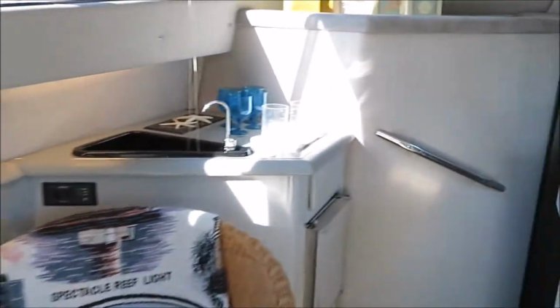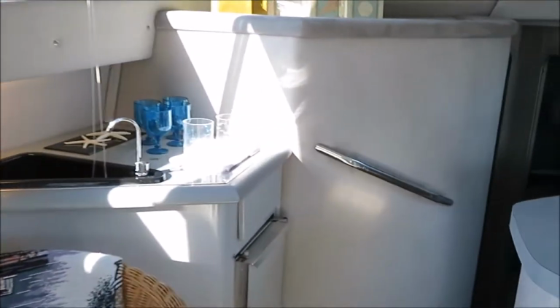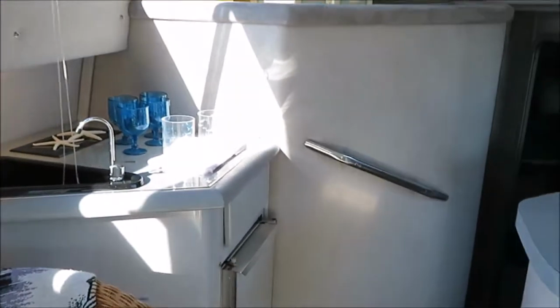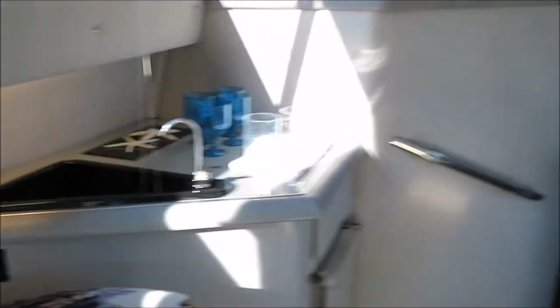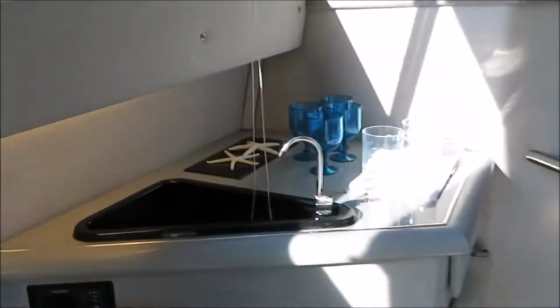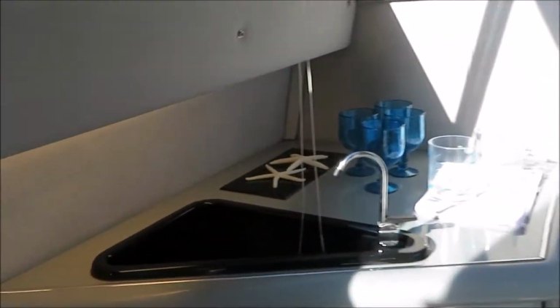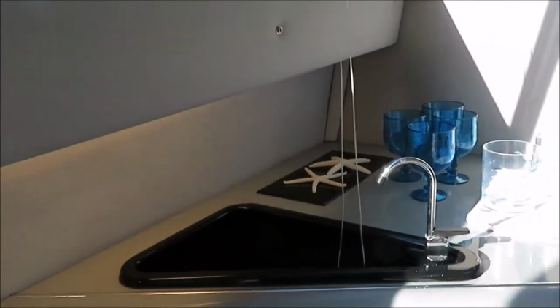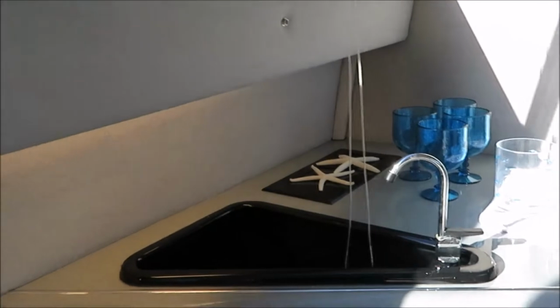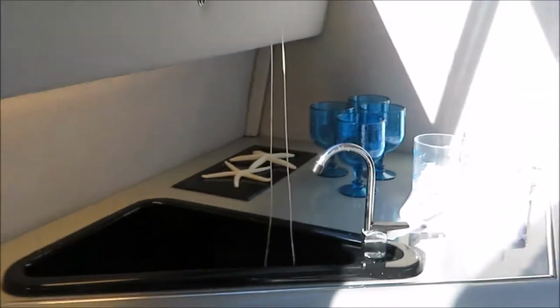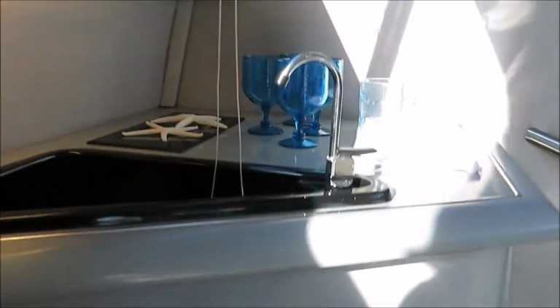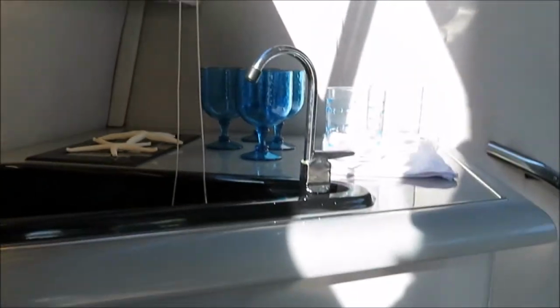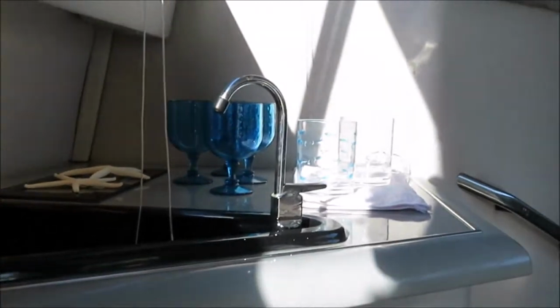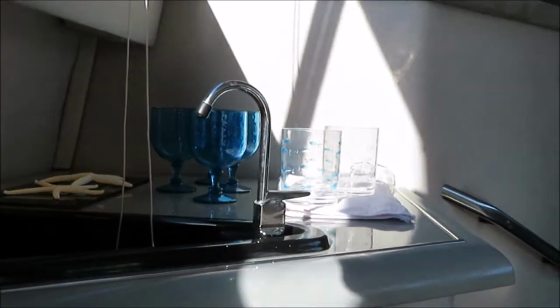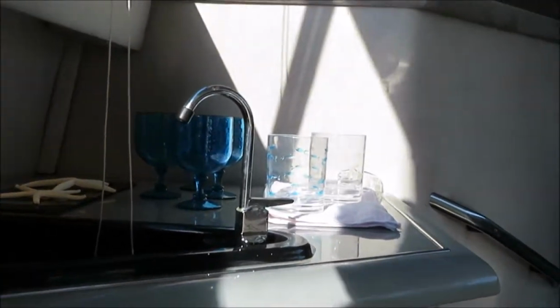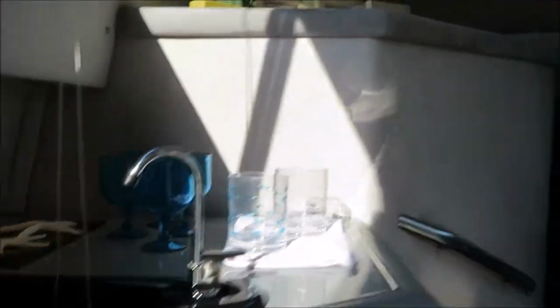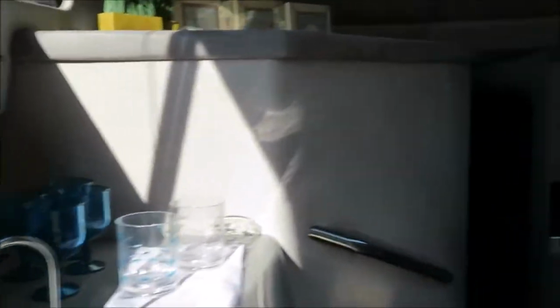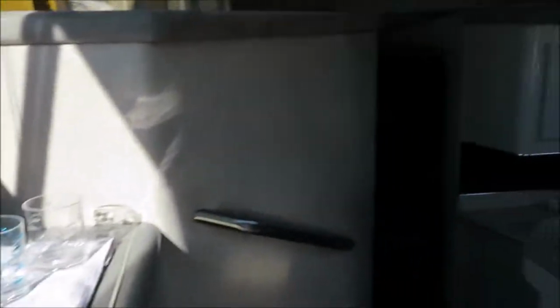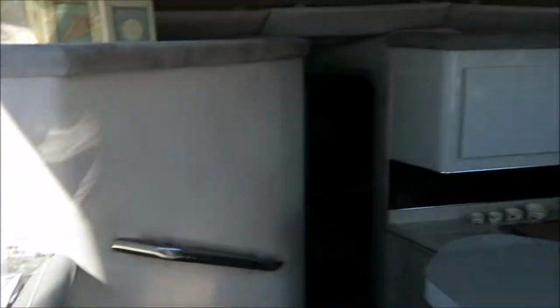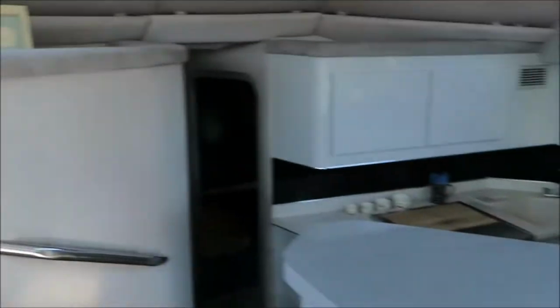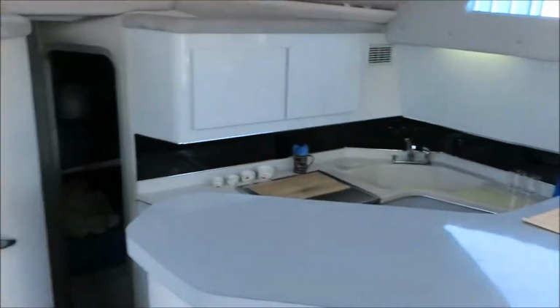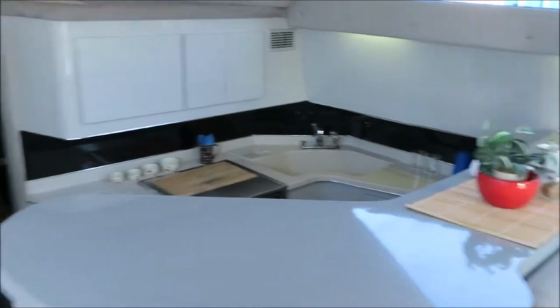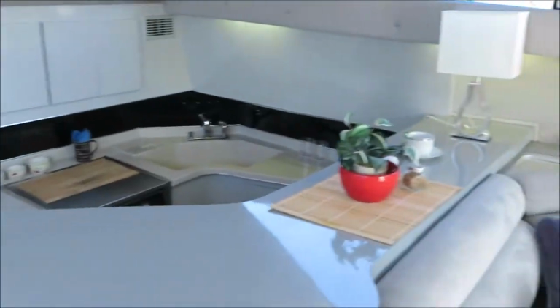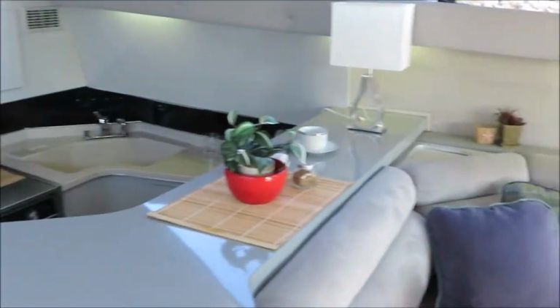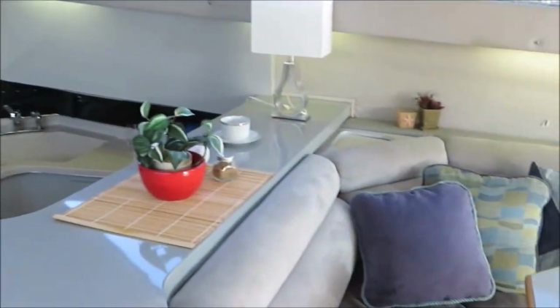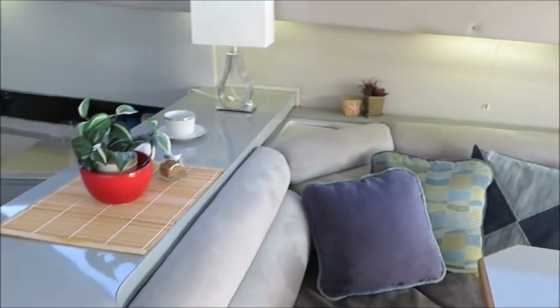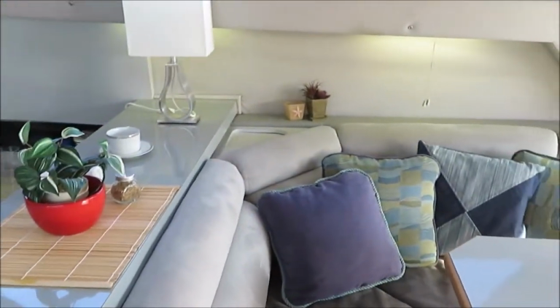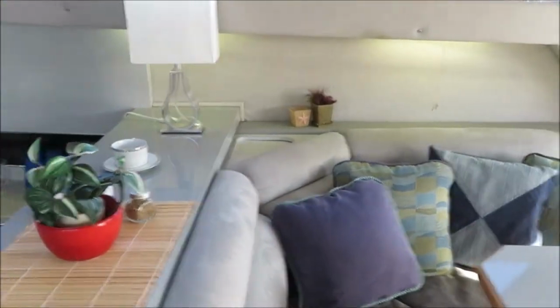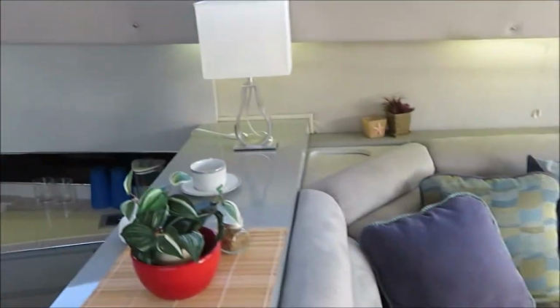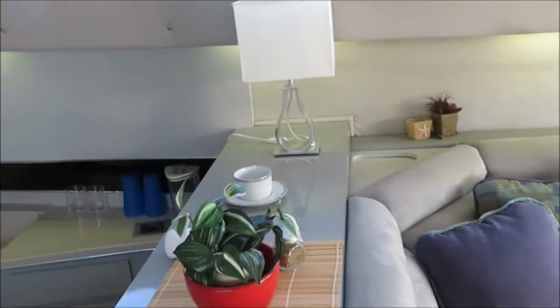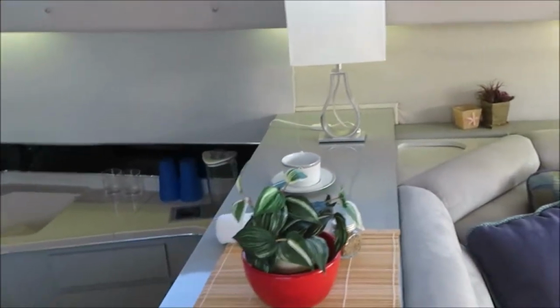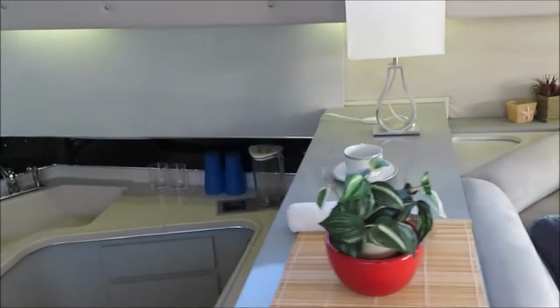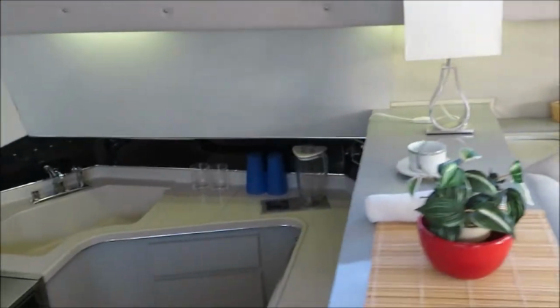Ice maker, Xantrex inverter — new — newer house battery, start battery, generator battery. The boat is equipped with a Westerbeke generator, and again it has the 3208 CAT diesels in it.